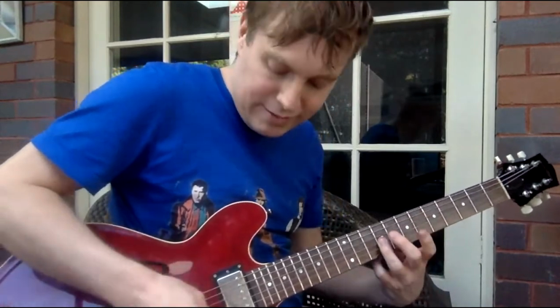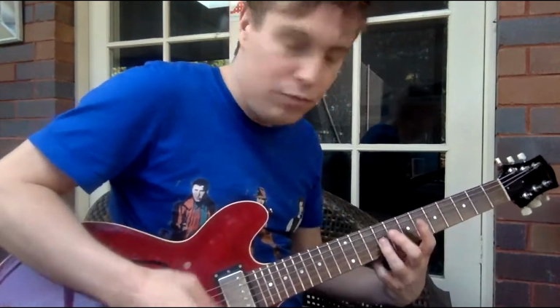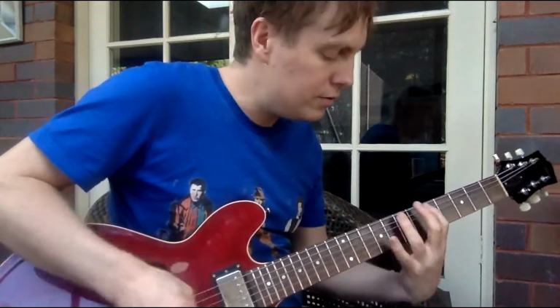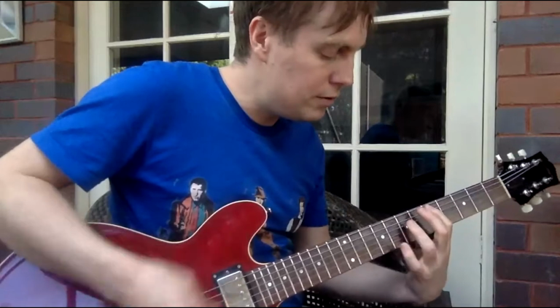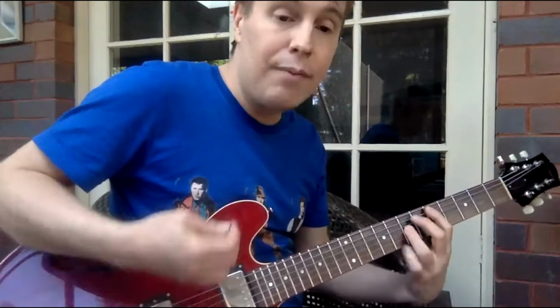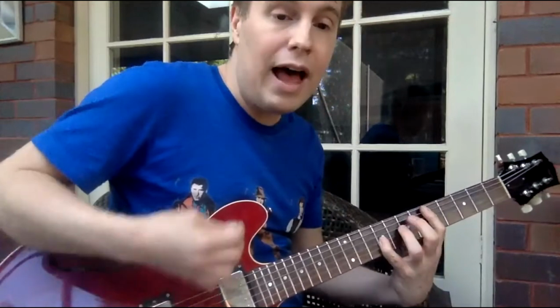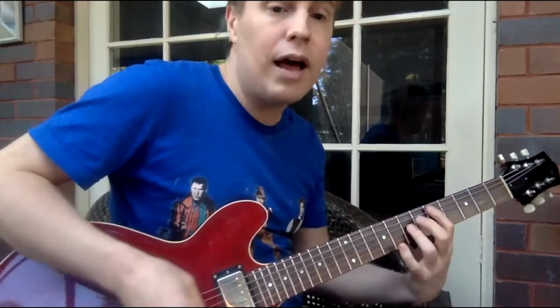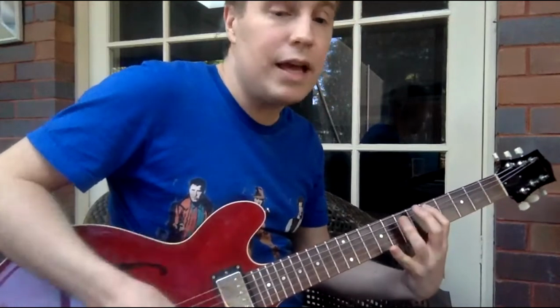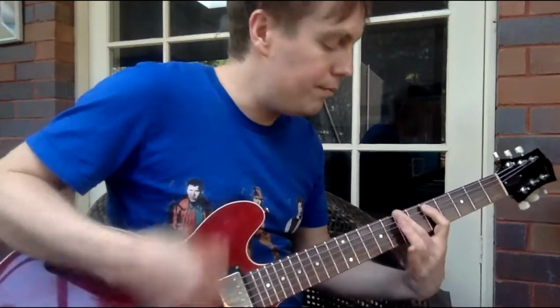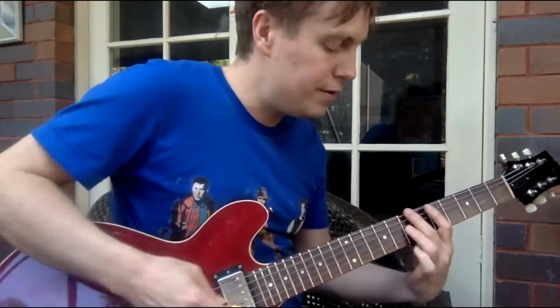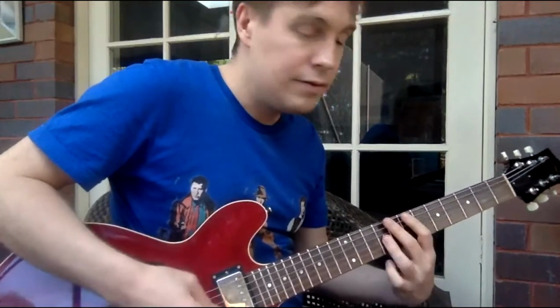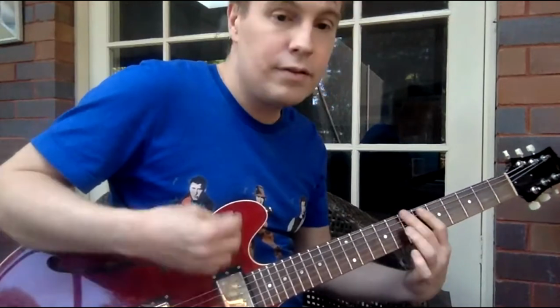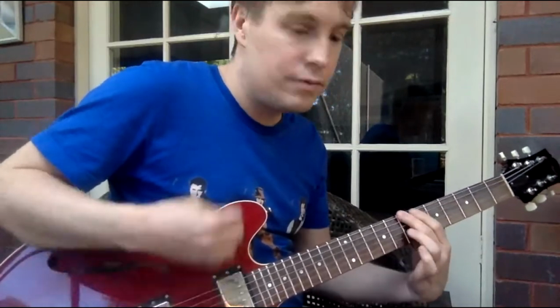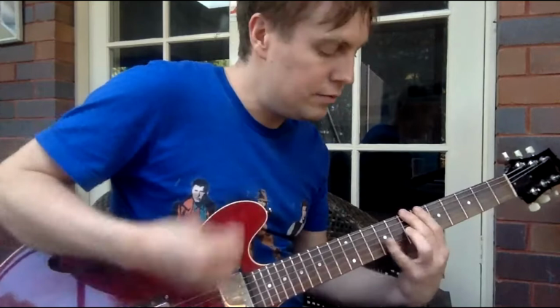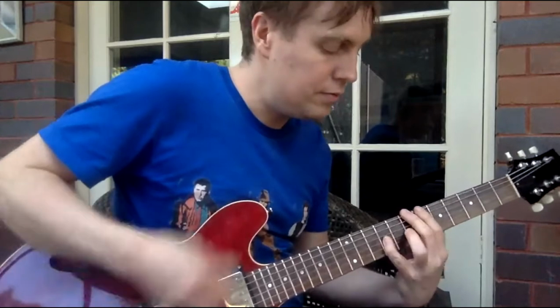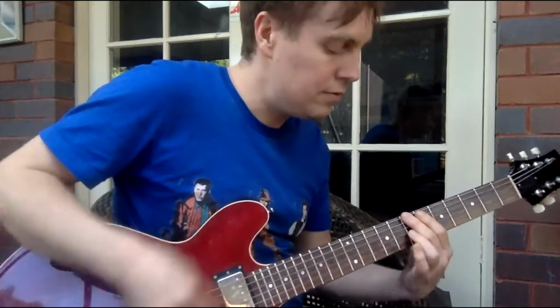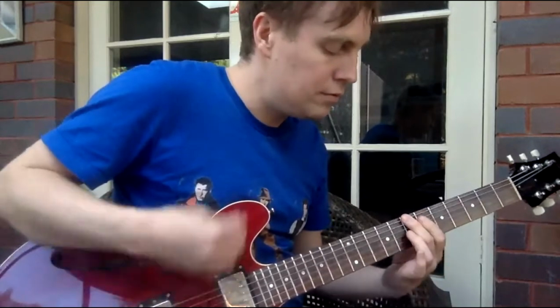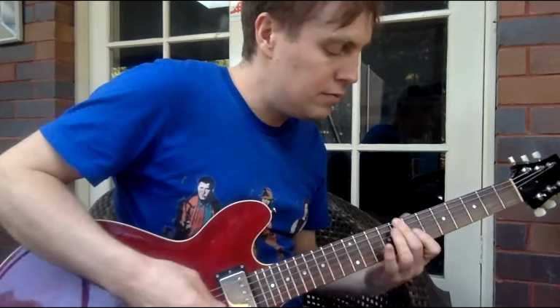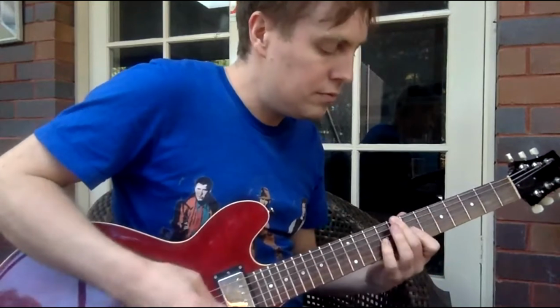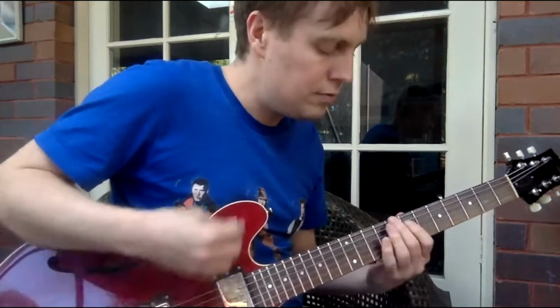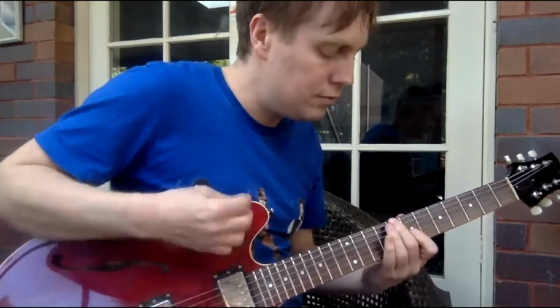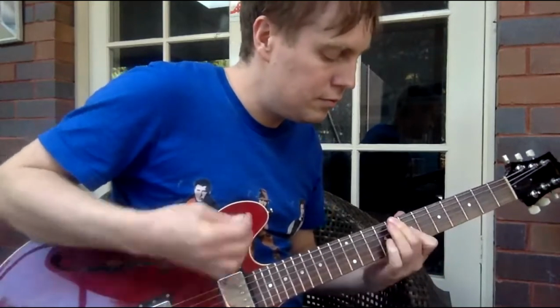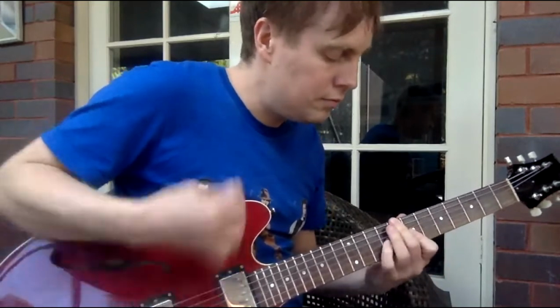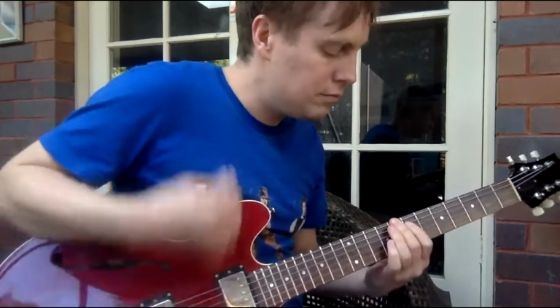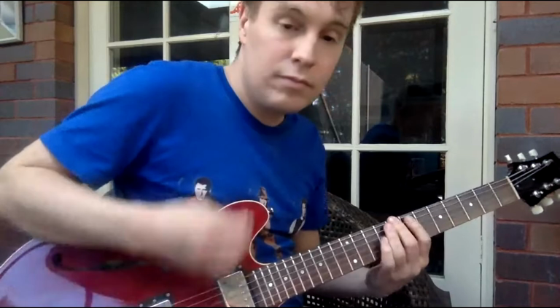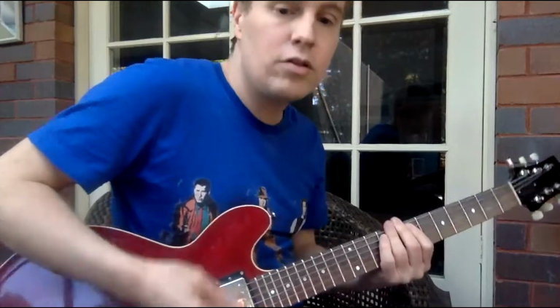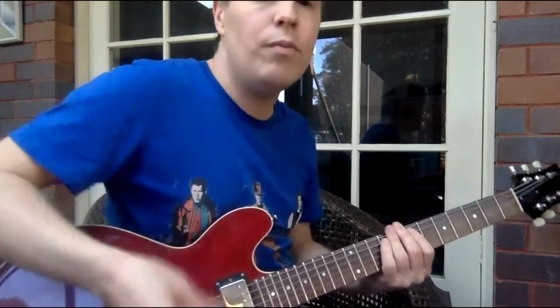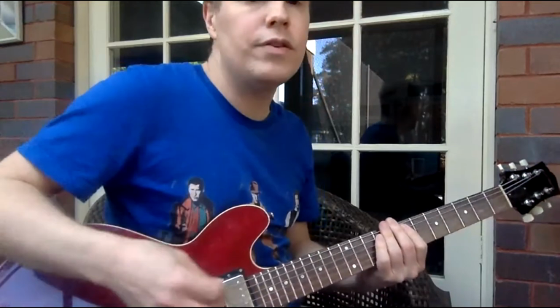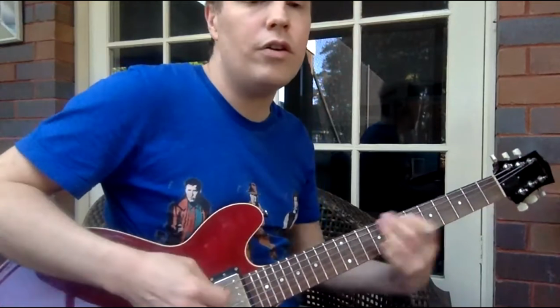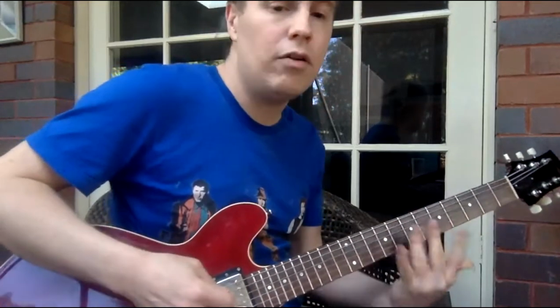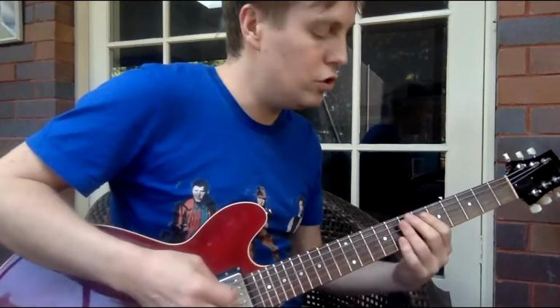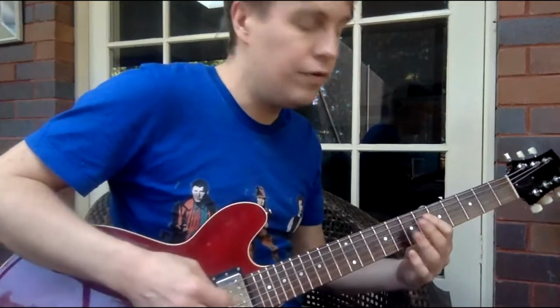Up, down, up, up, down. So often when you're doing this style, you've got to be creative in your choices of fingers.